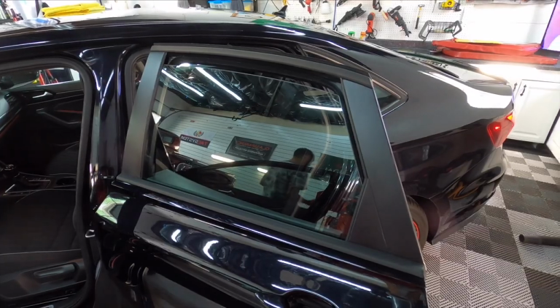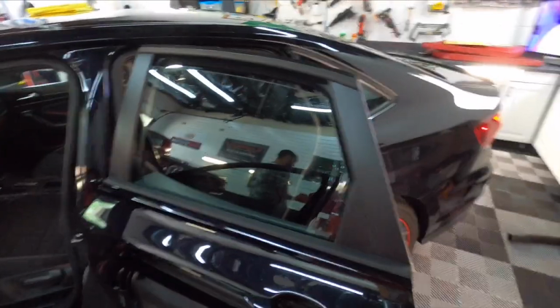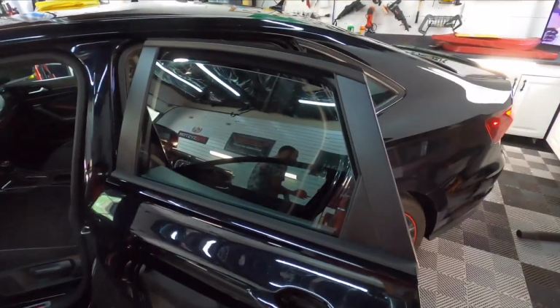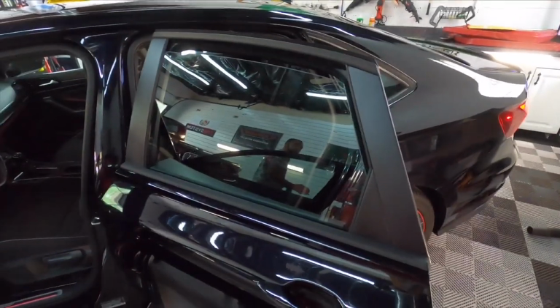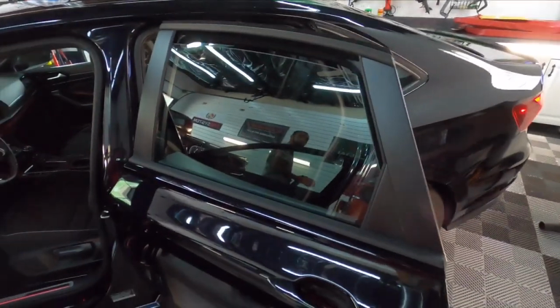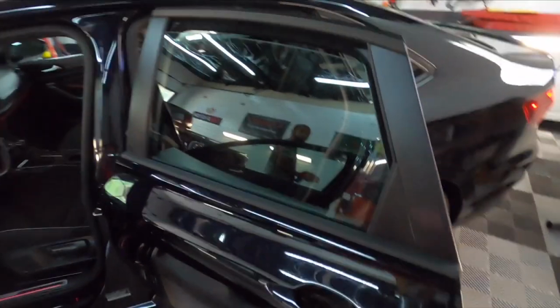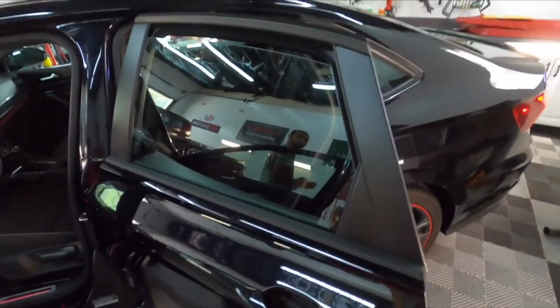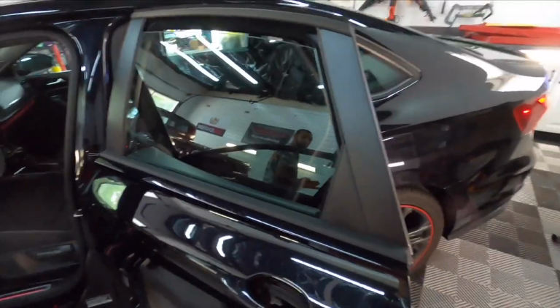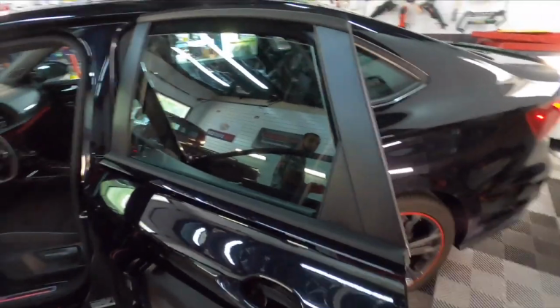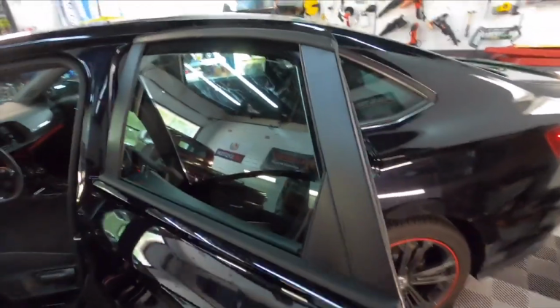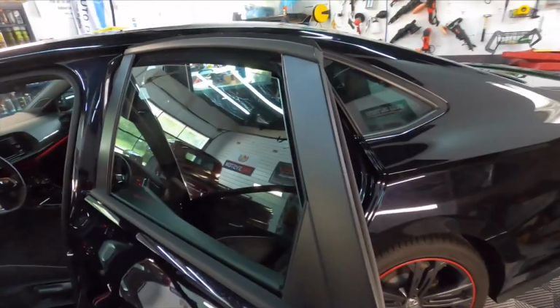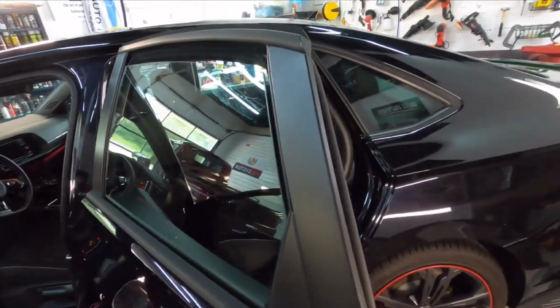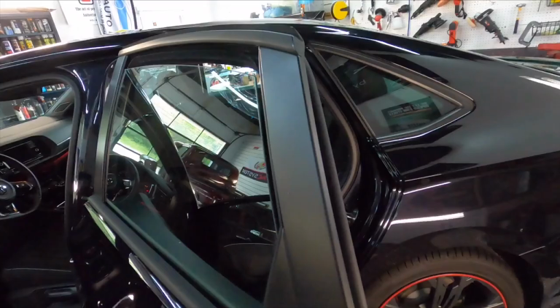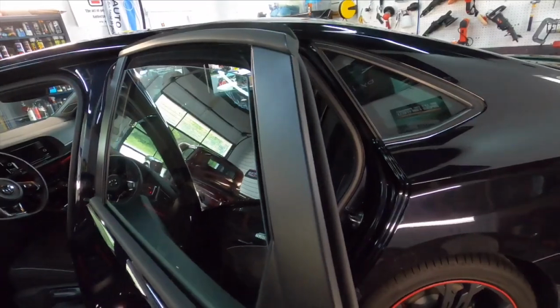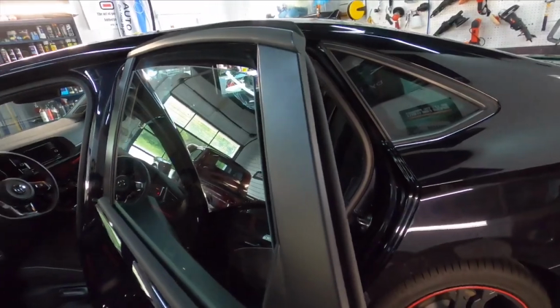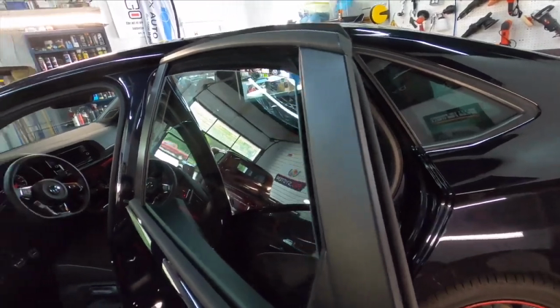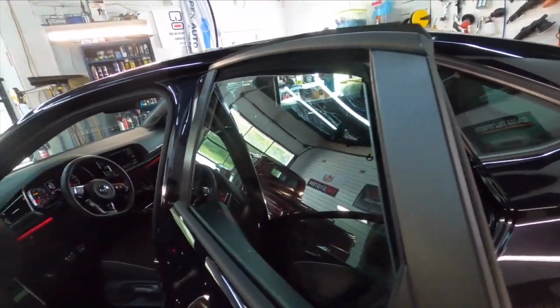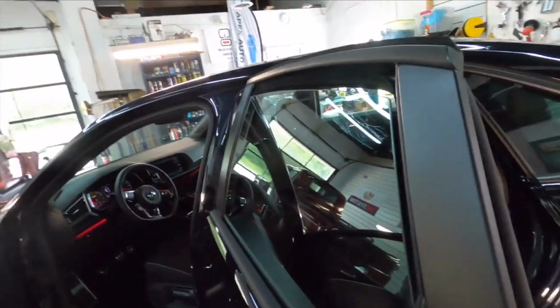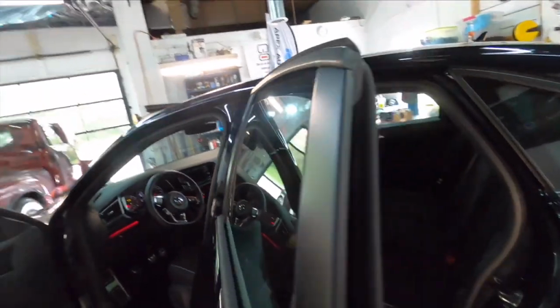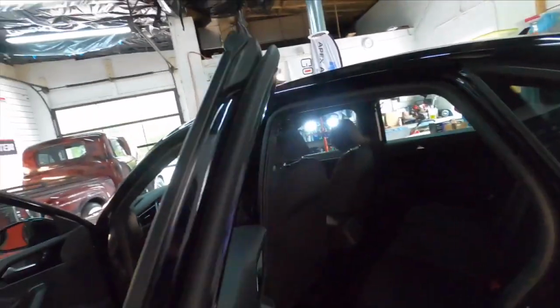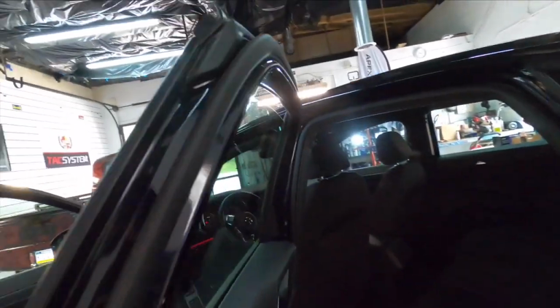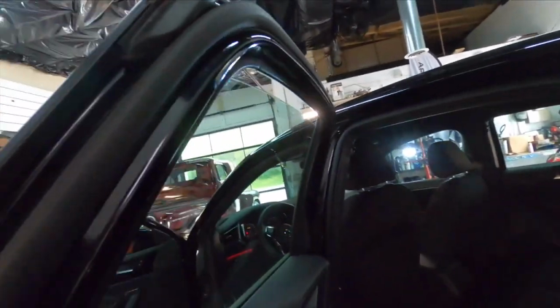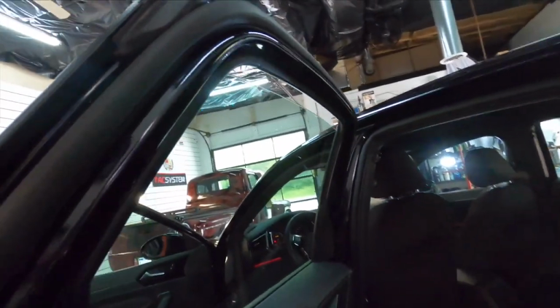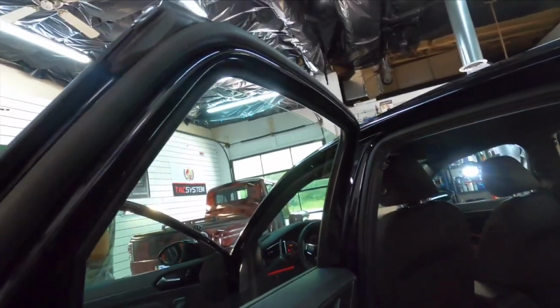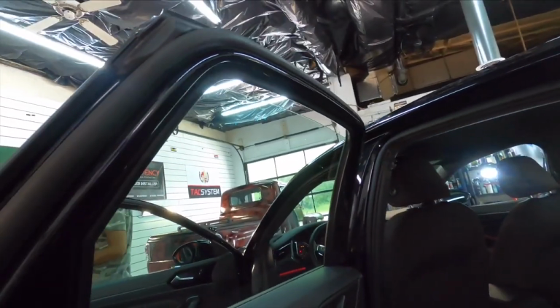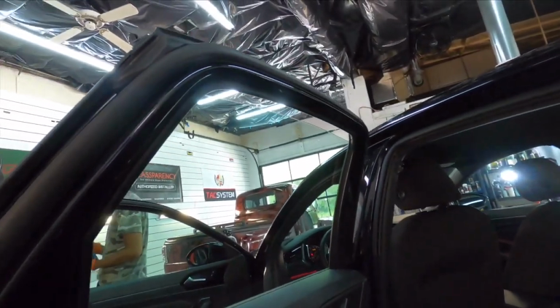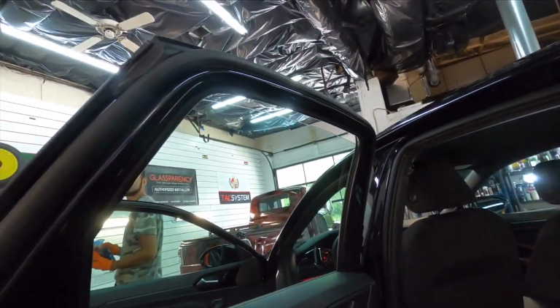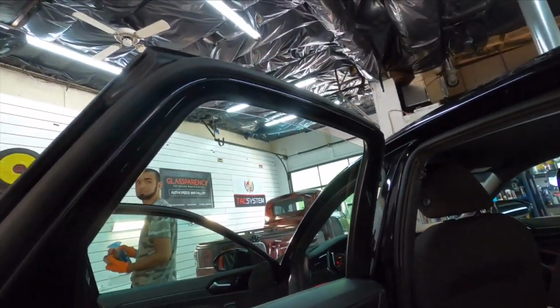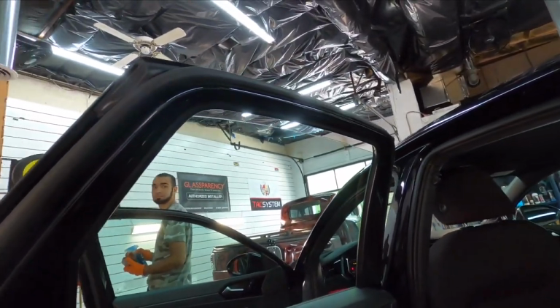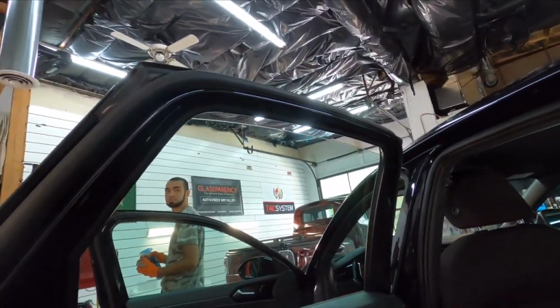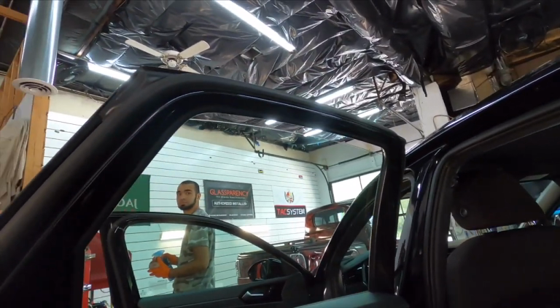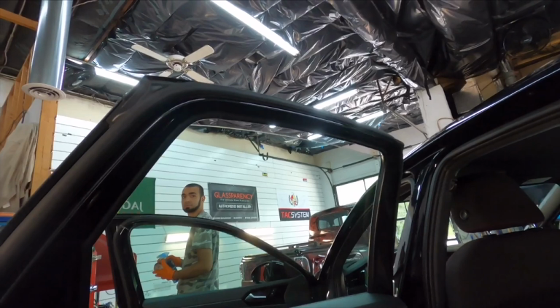And we now have a completely clean, squeaky clean, and streak-free window. It's a tinted window, so yes, the cleaner is safe on tint.